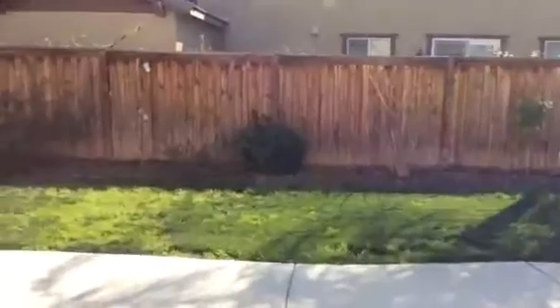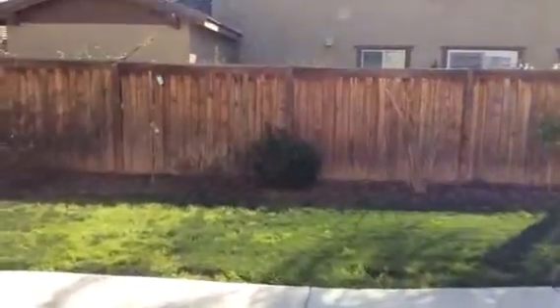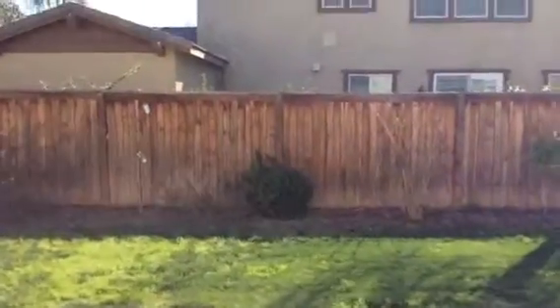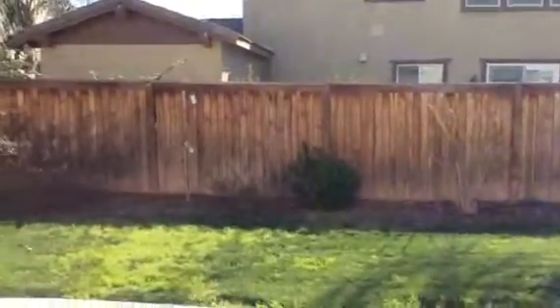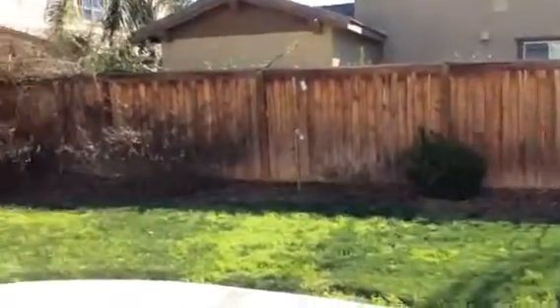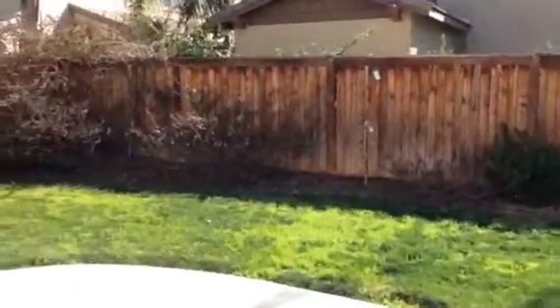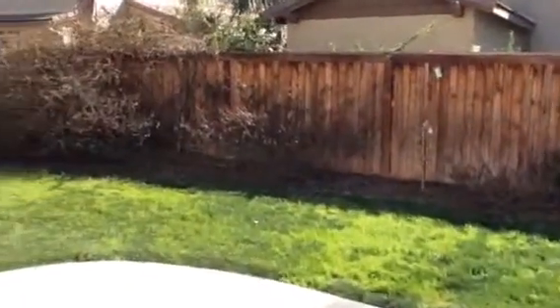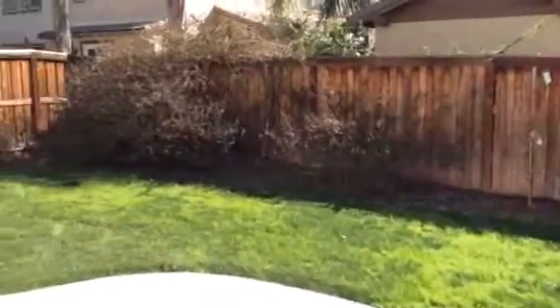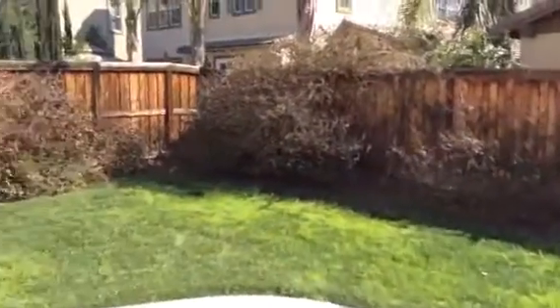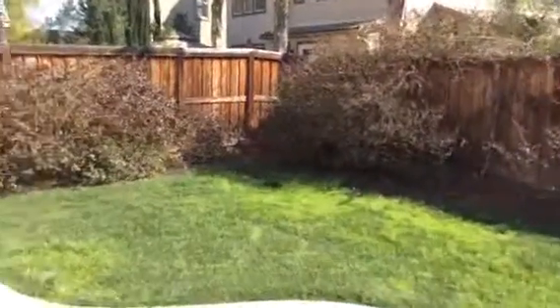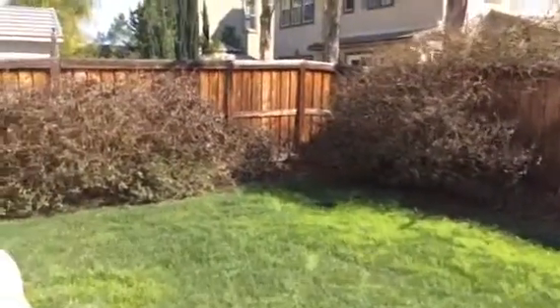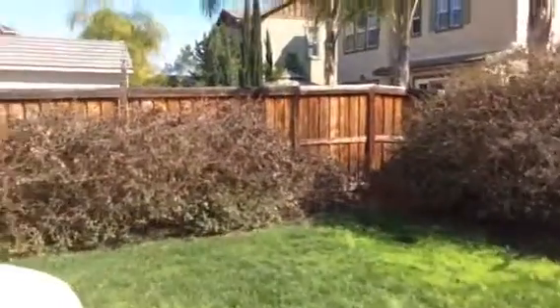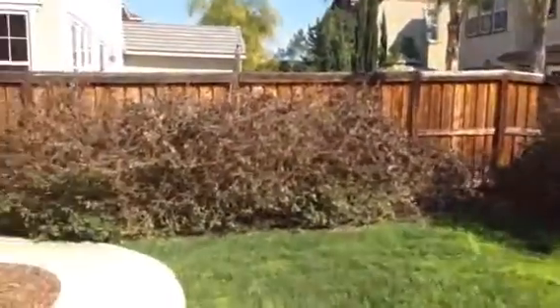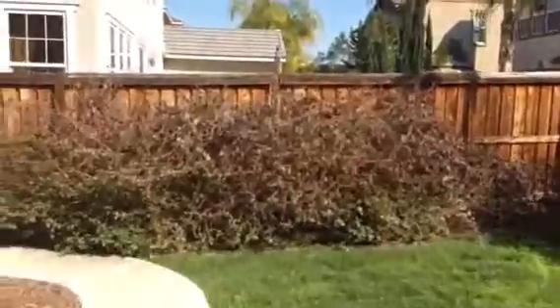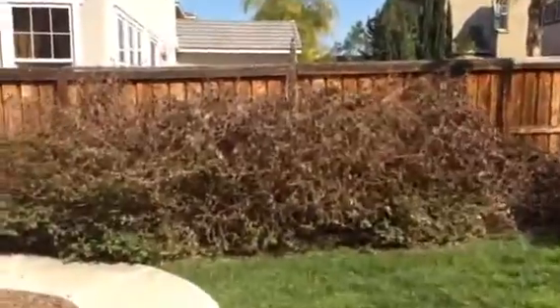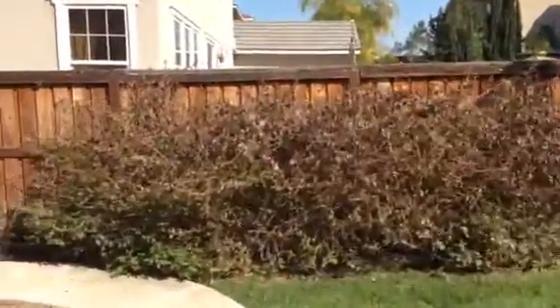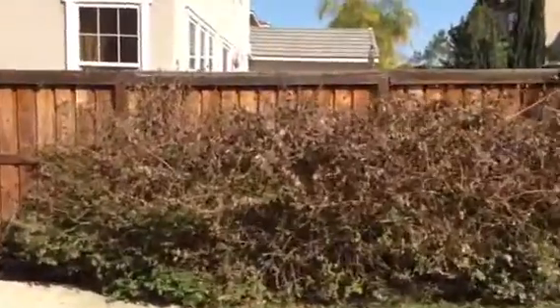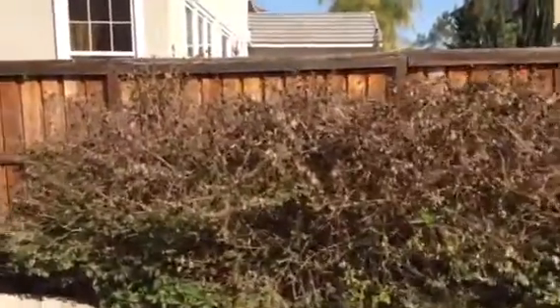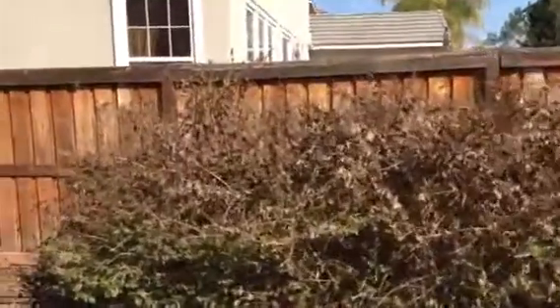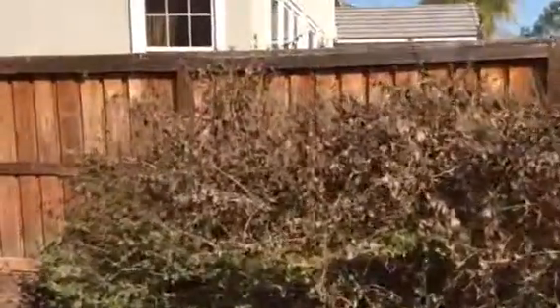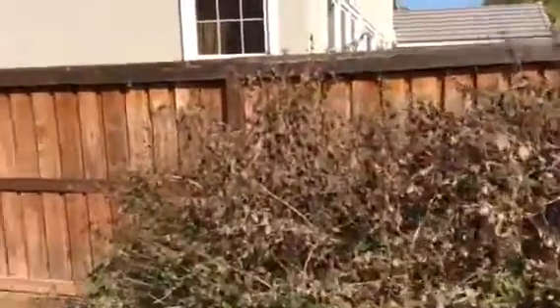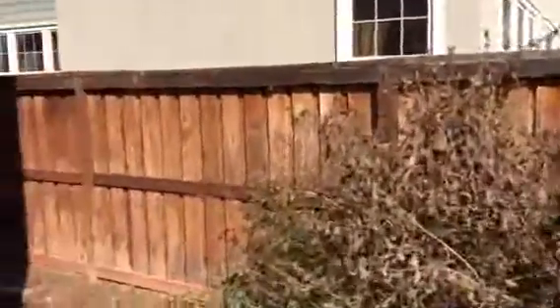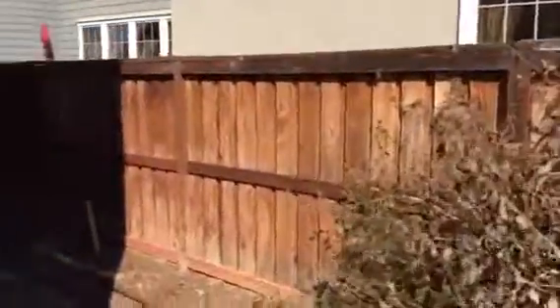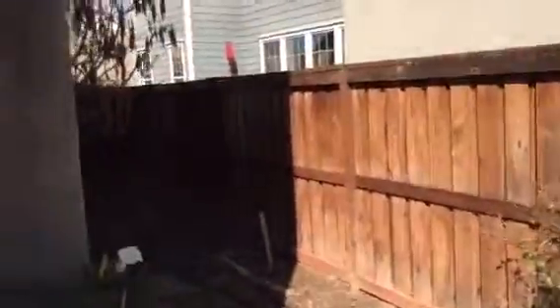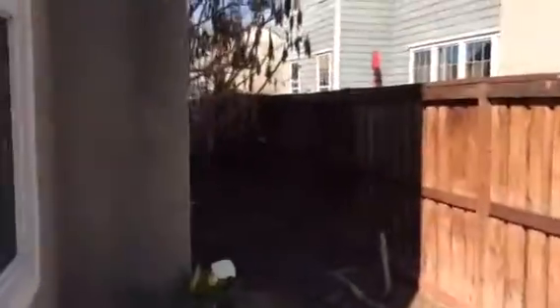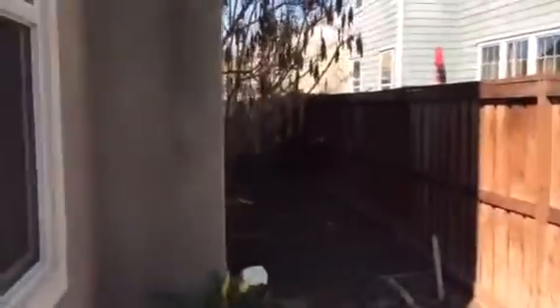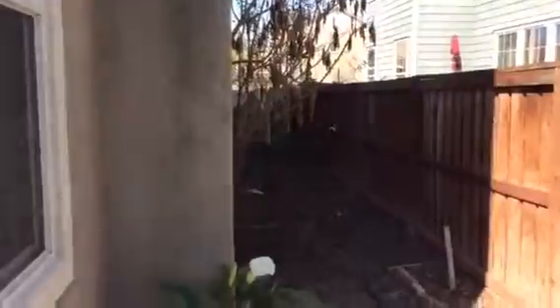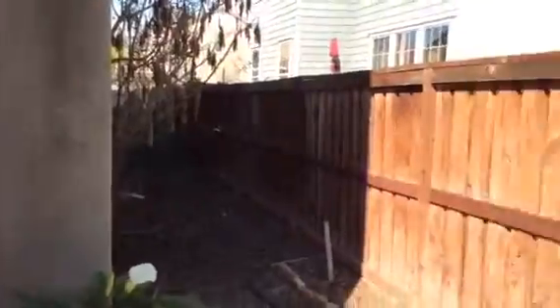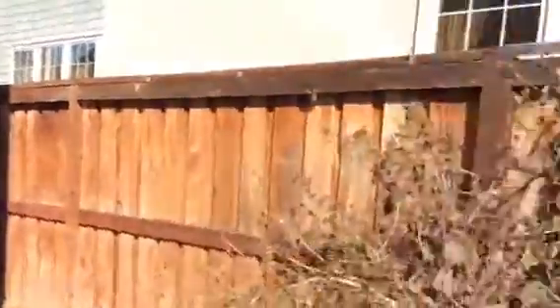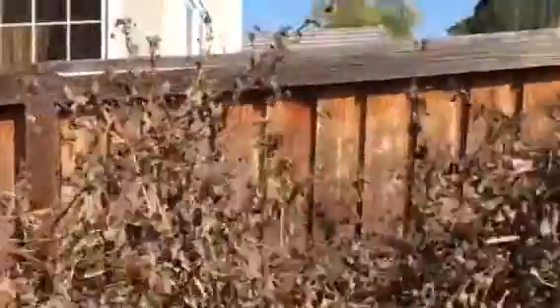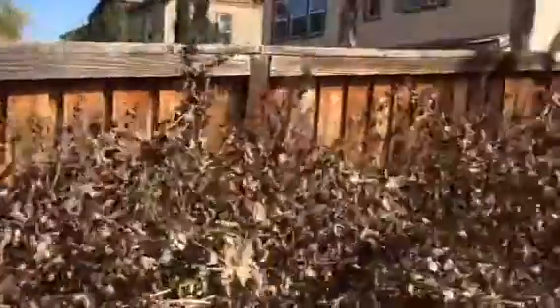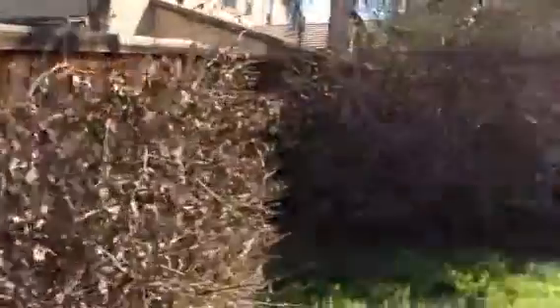Not a bad sized yard for Harveston — usually the yards are pretty small. It got hammered with a snowstorm, so a lot of this stuff will probably come back. It's not looking so healthy right now.